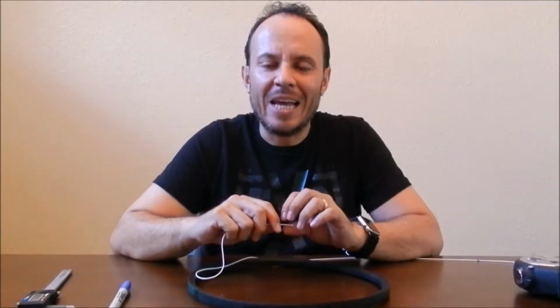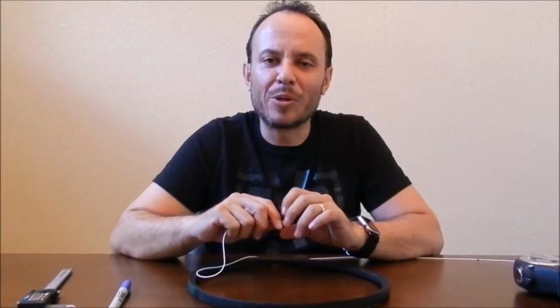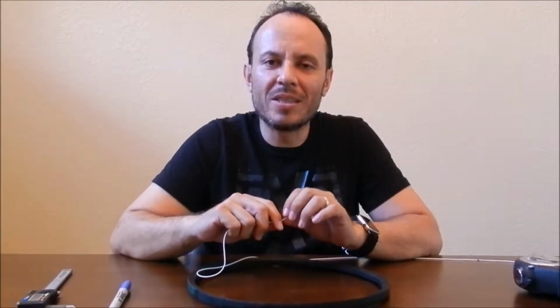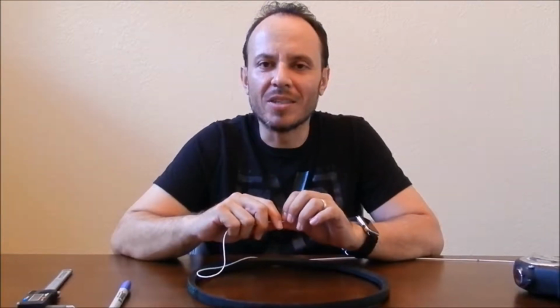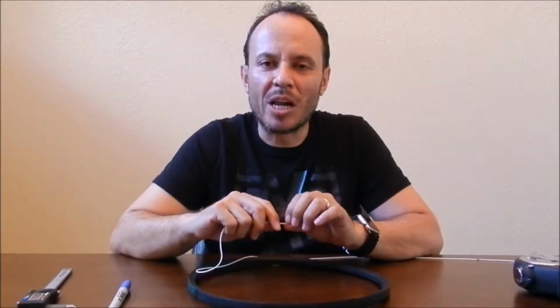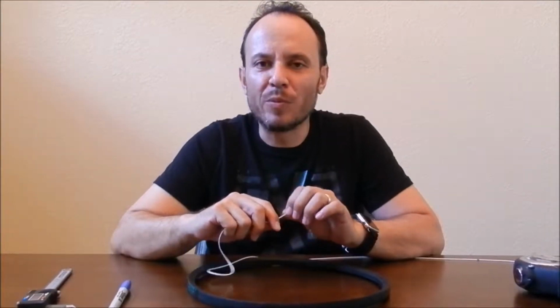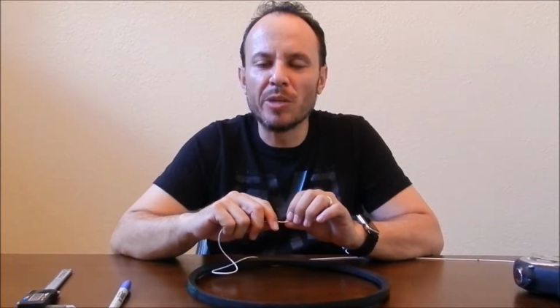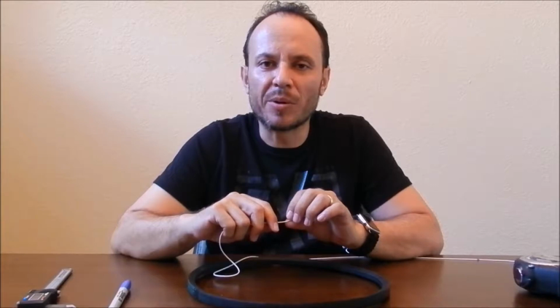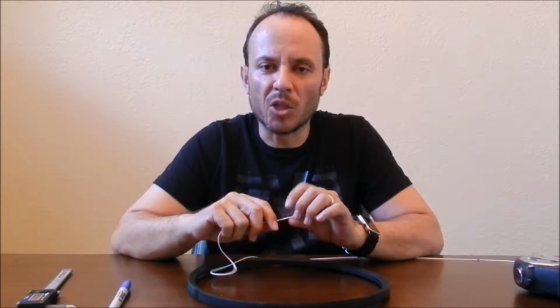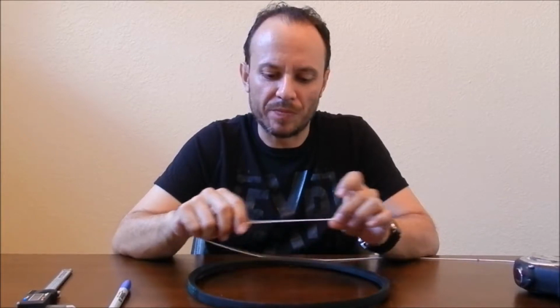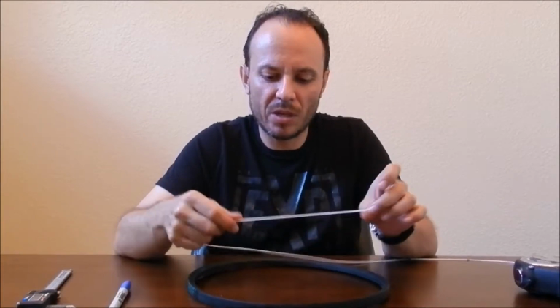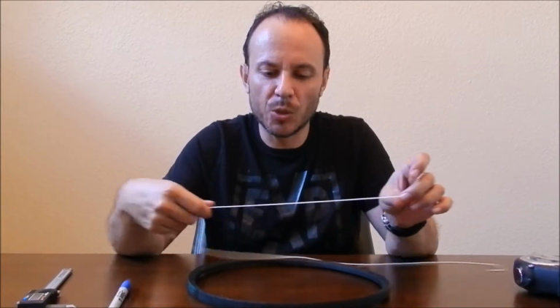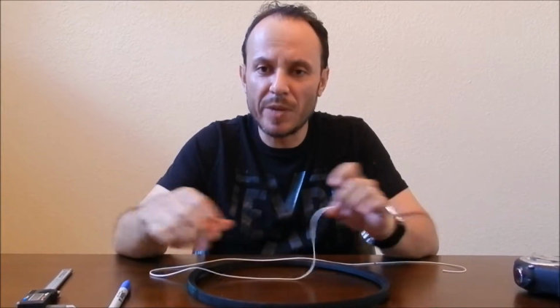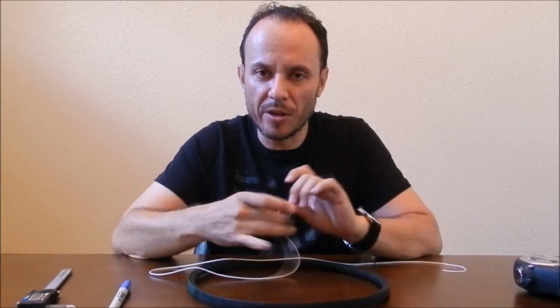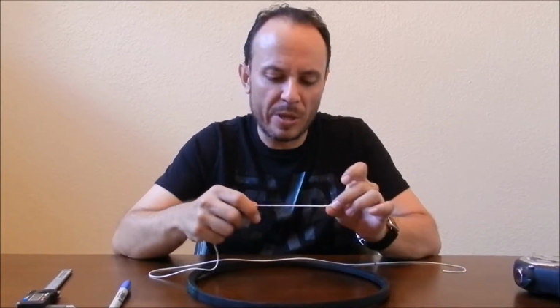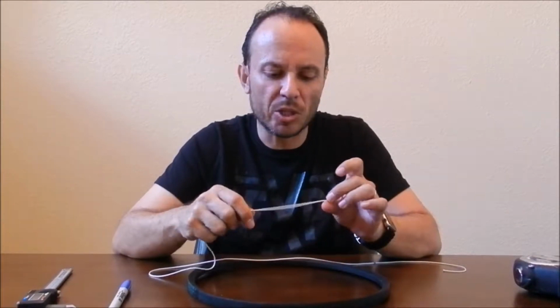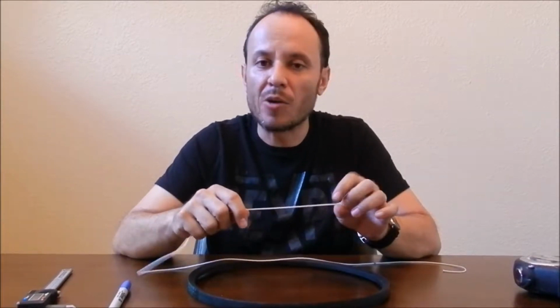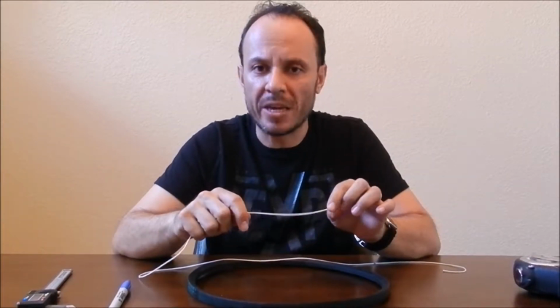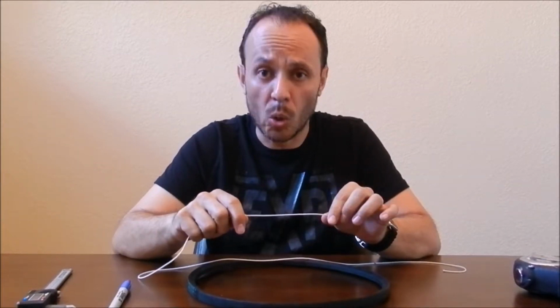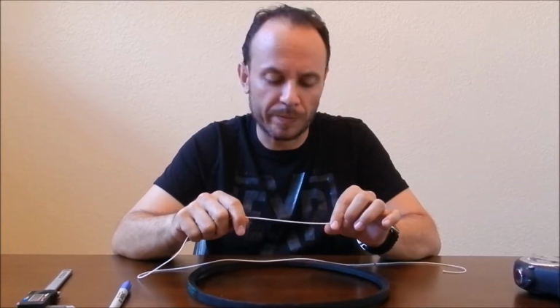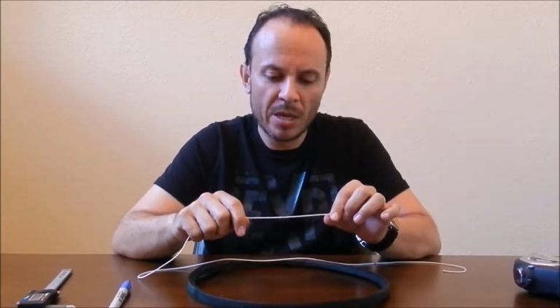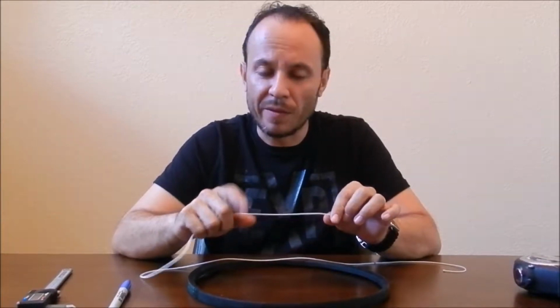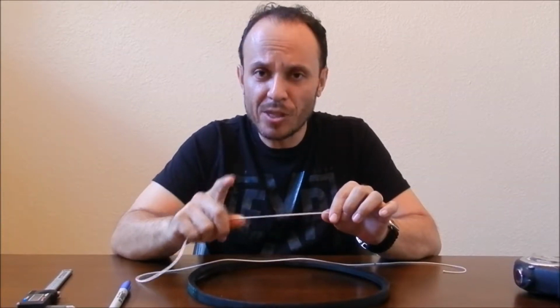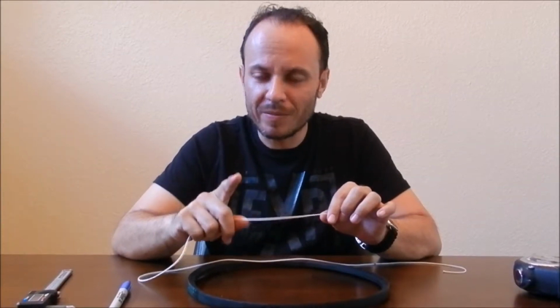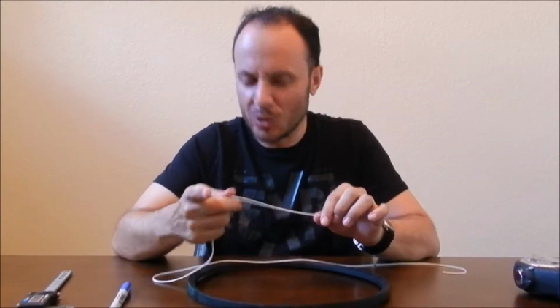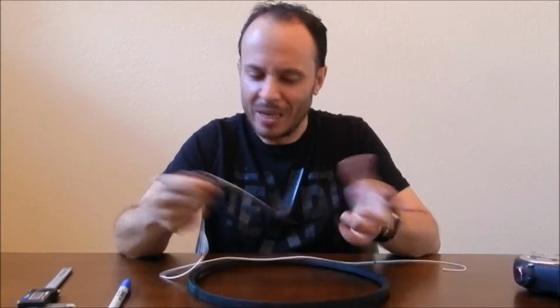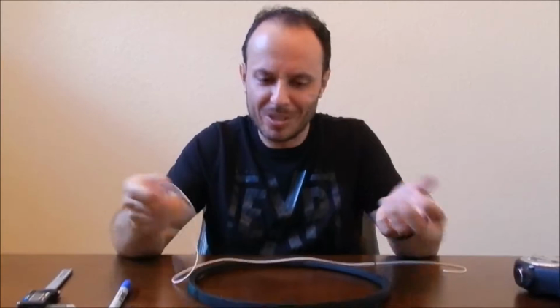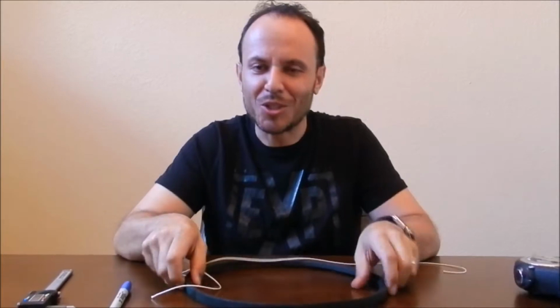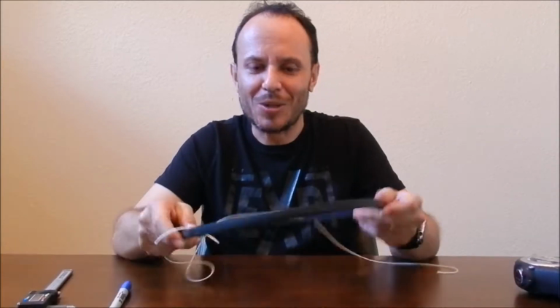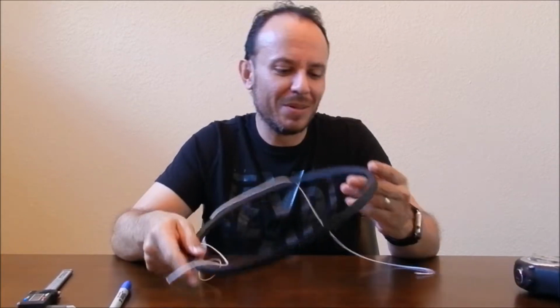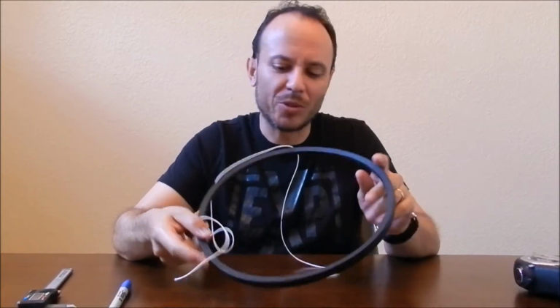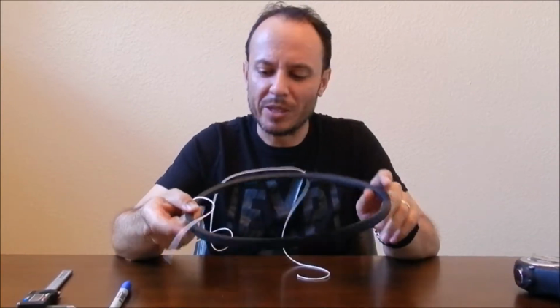Hello everyone, this is Ralph with GPR Industrial. On today's video I'm going to teach you how to make gold — no, I'm just kidding. I'm just going to teach you how to measure a belt.